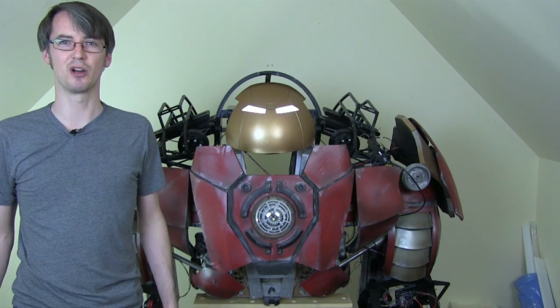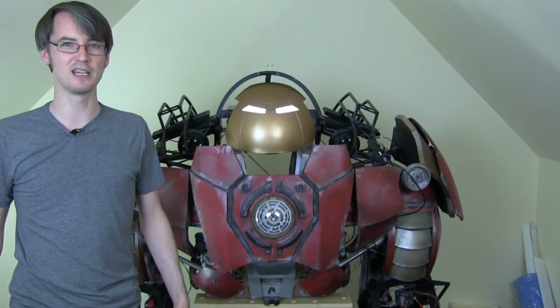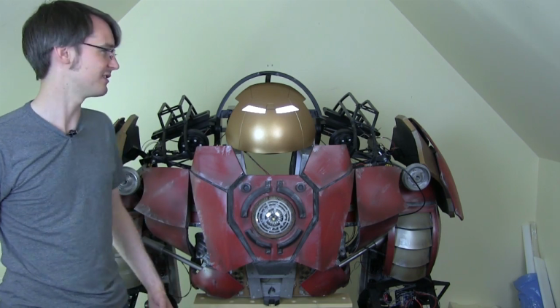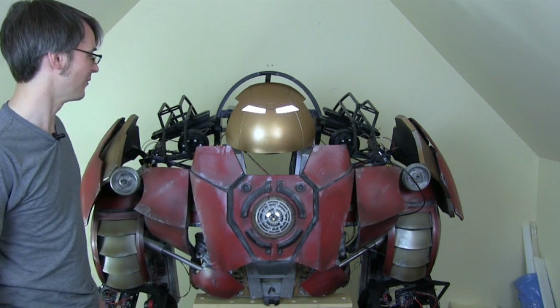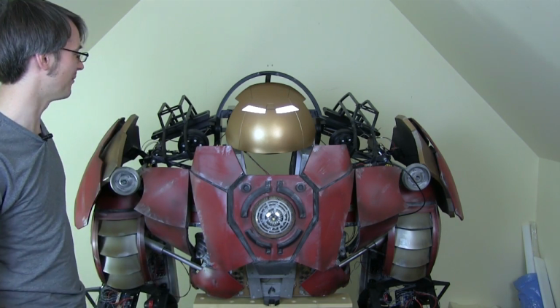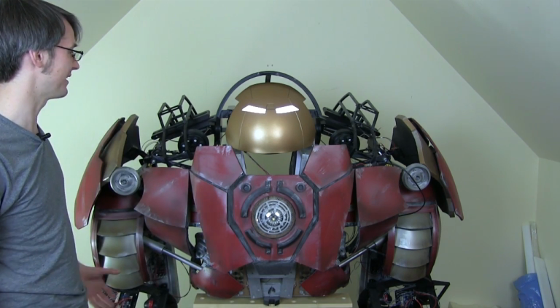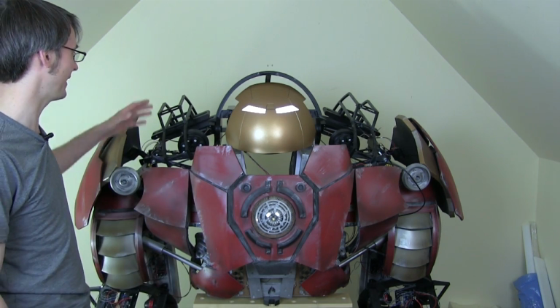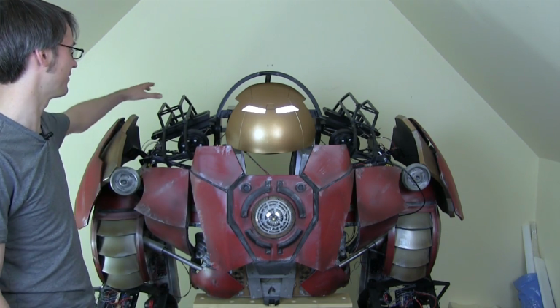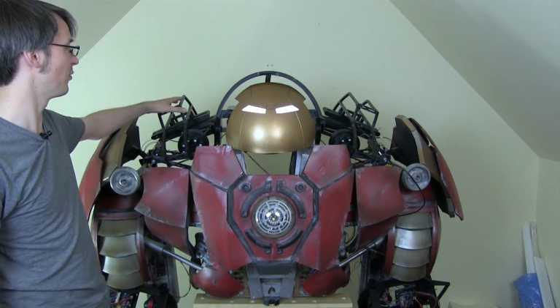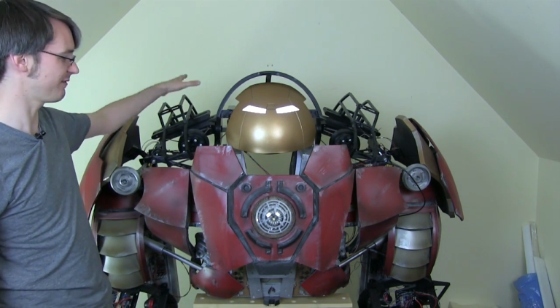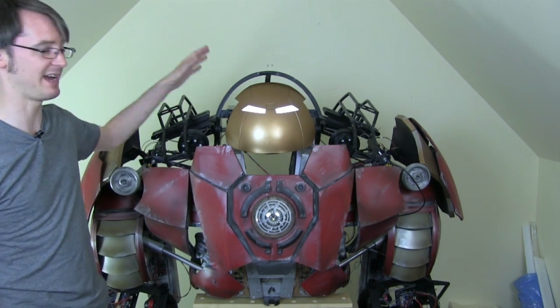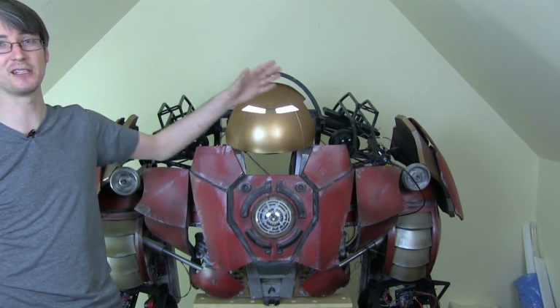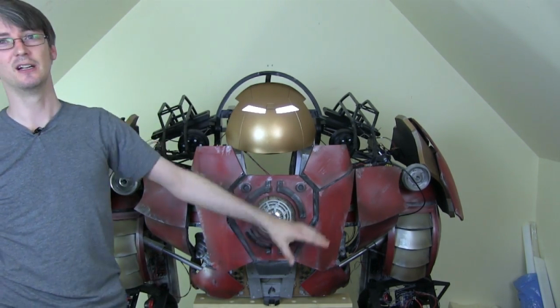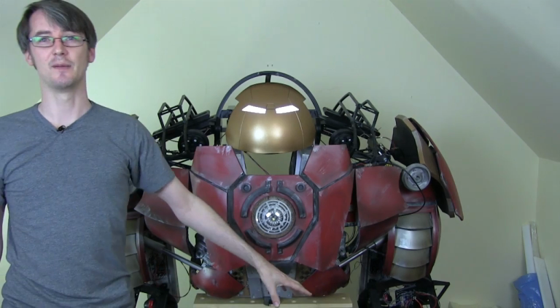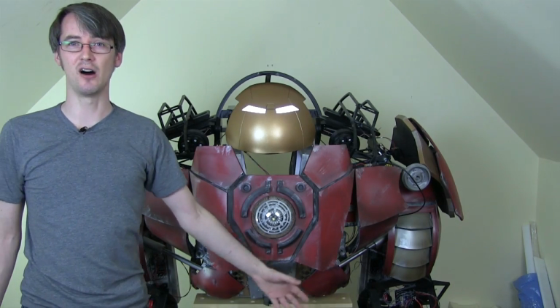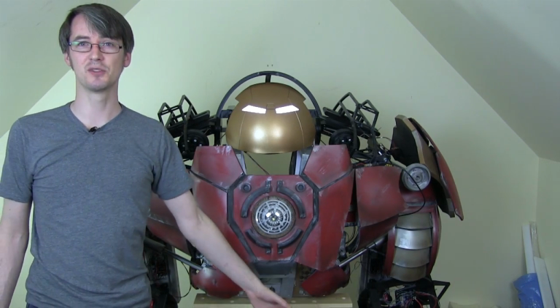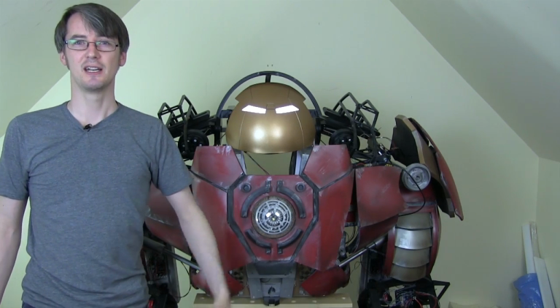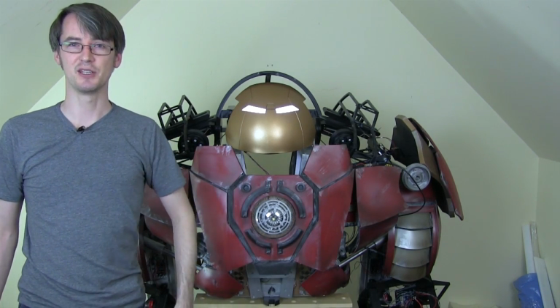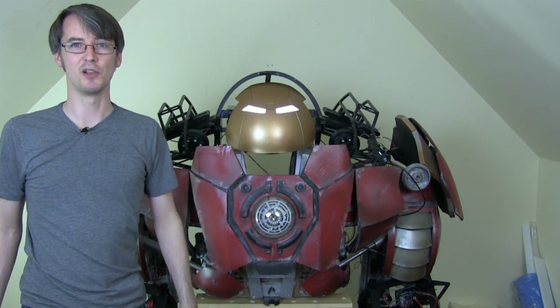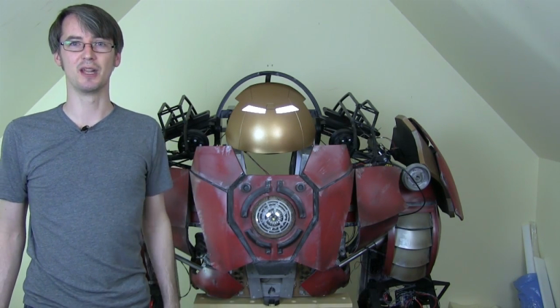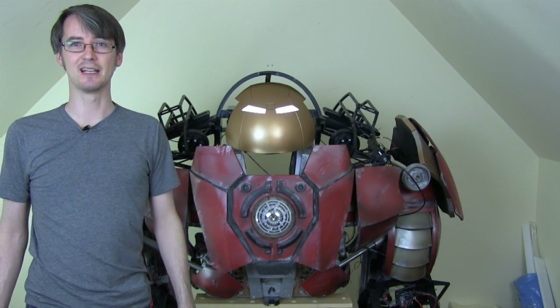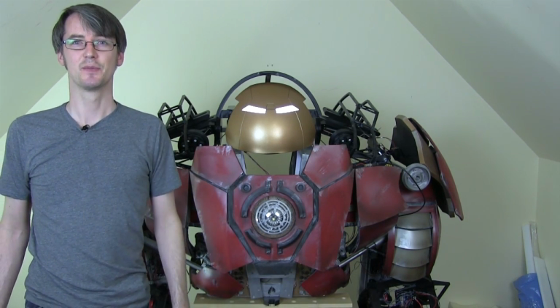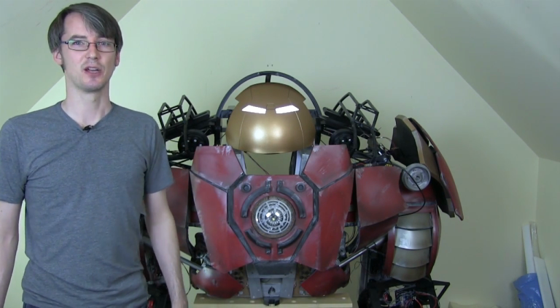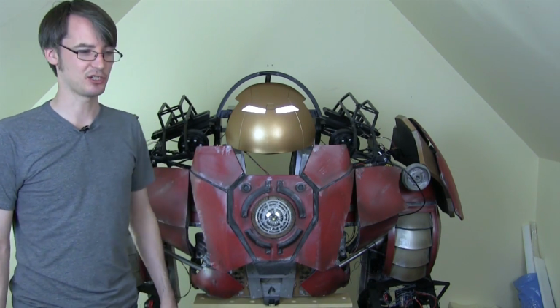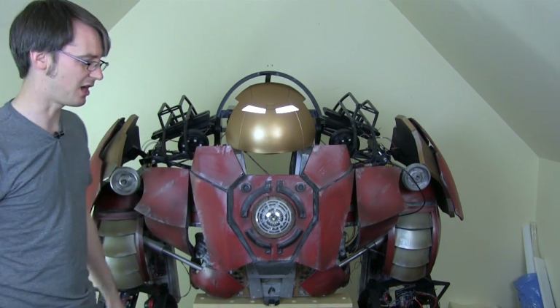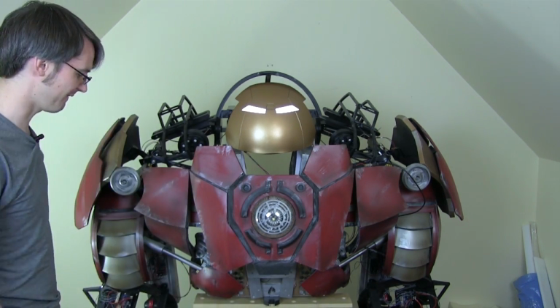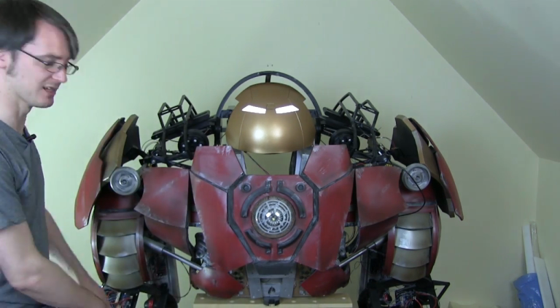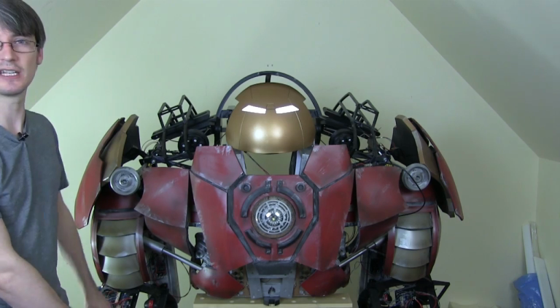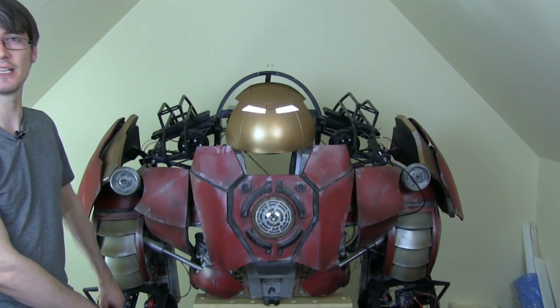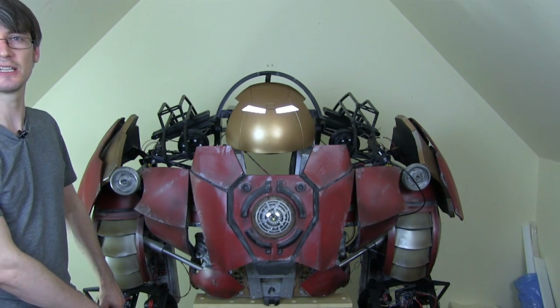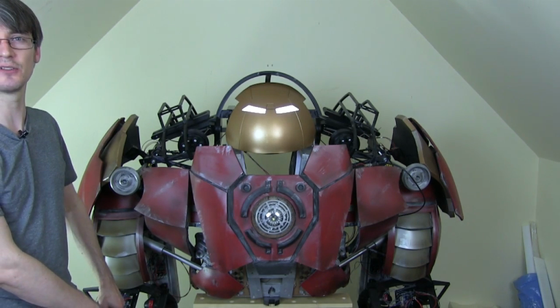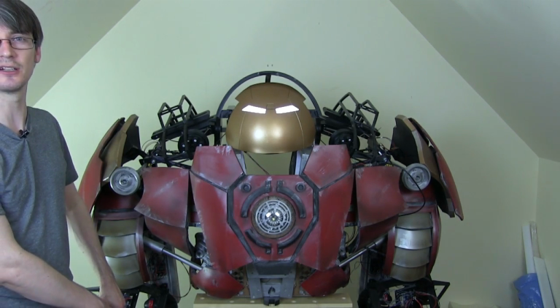The priority is to work on panels for the shoulders, the rest of the helmet, the arms, and the missing ones from the legs. I'm going to actually start with the fingers which are down here, so let's have a closer look.